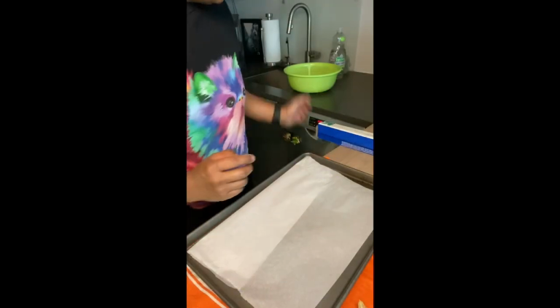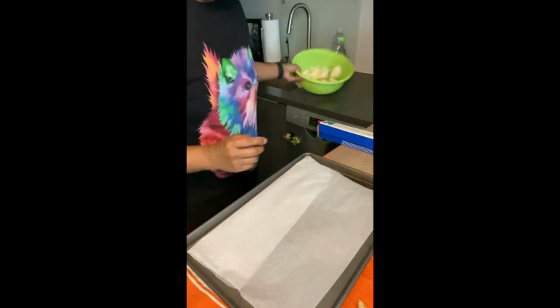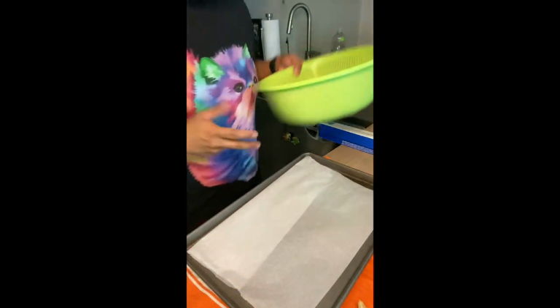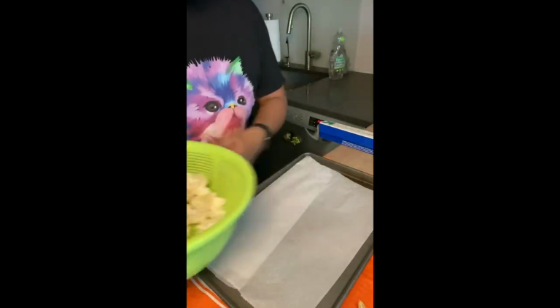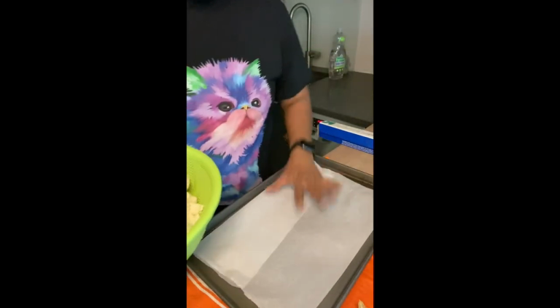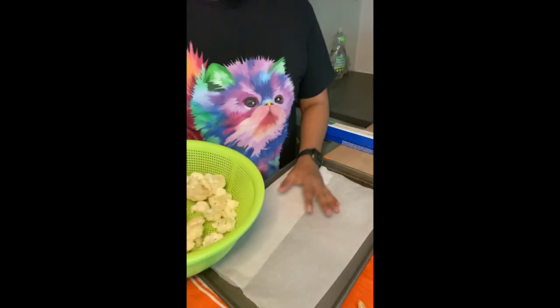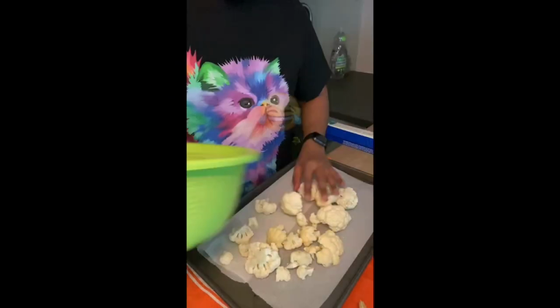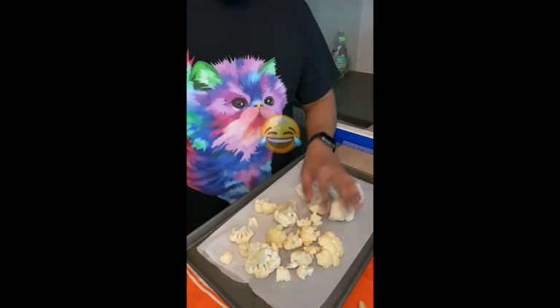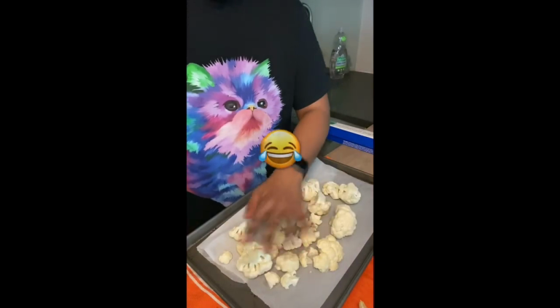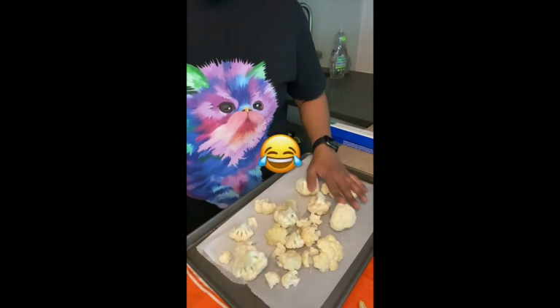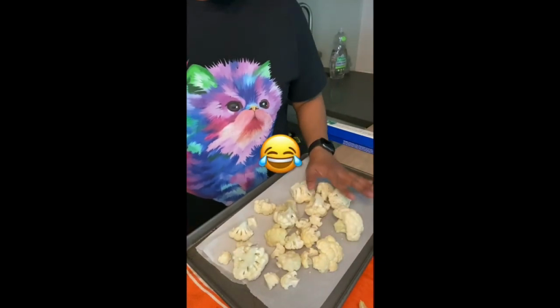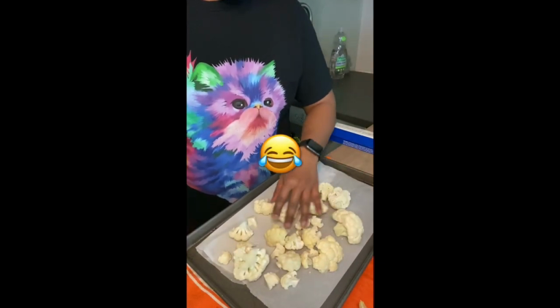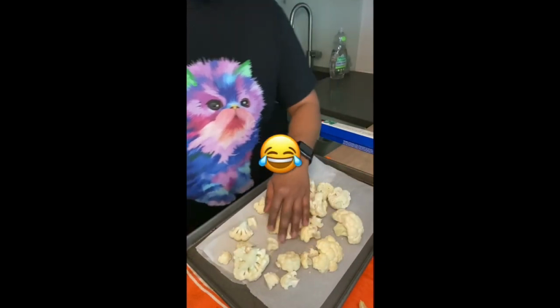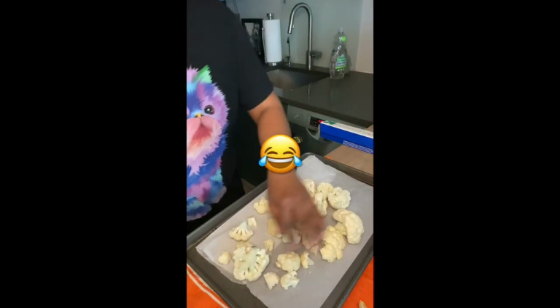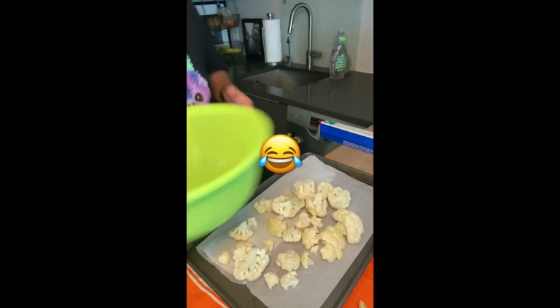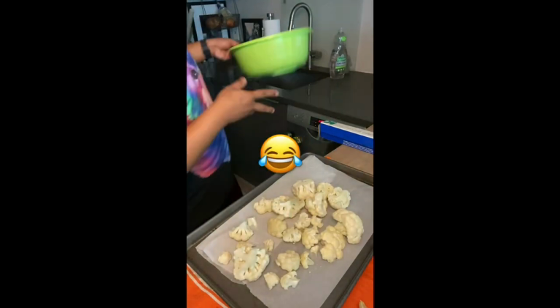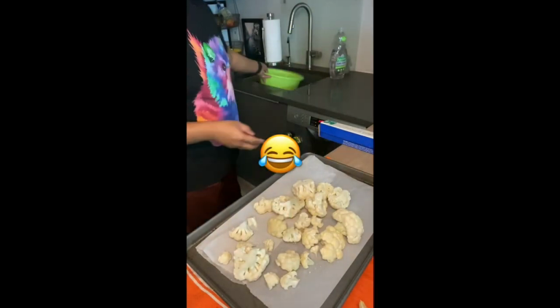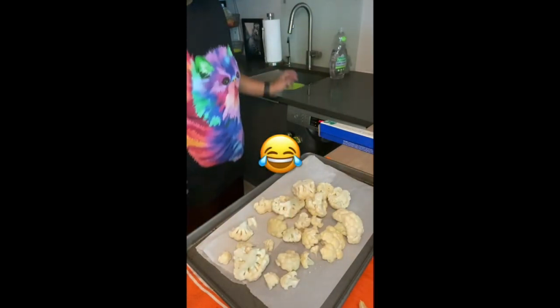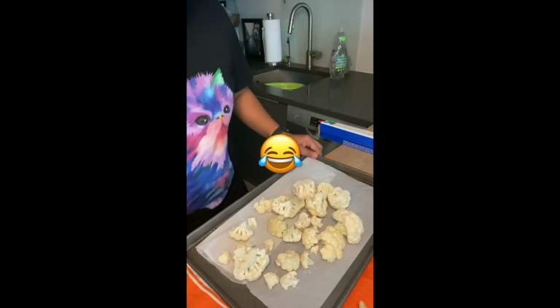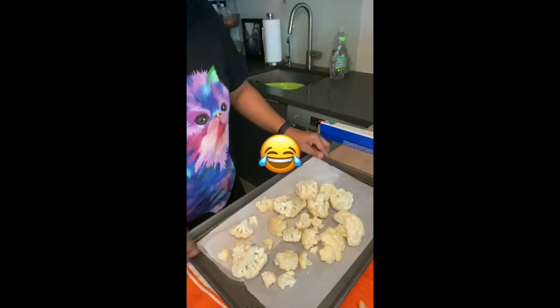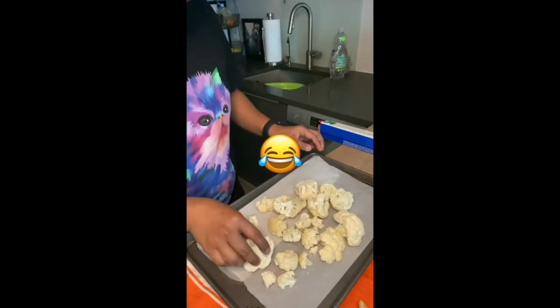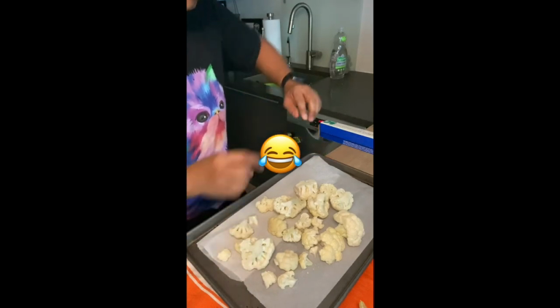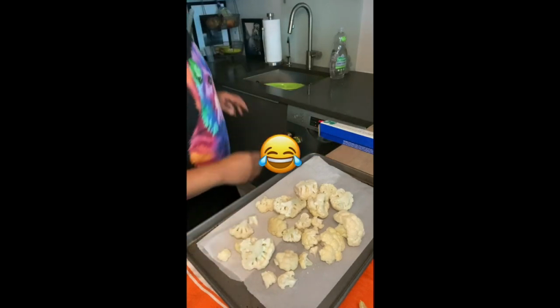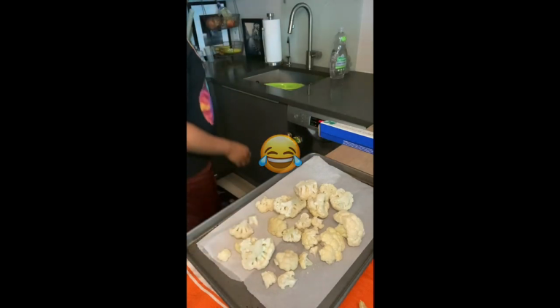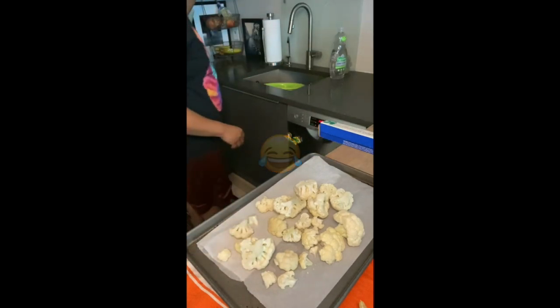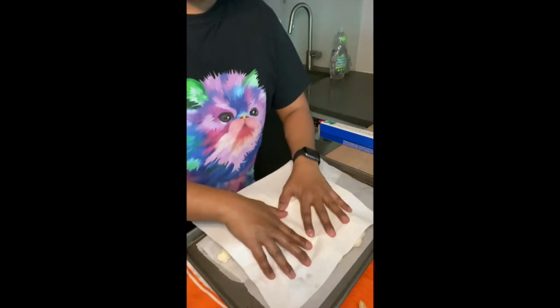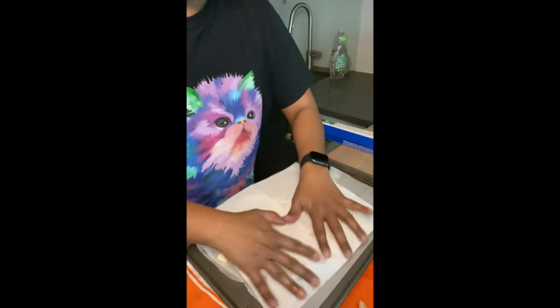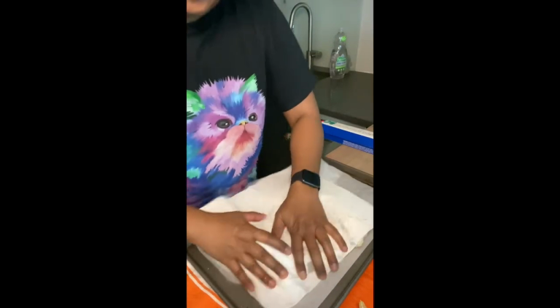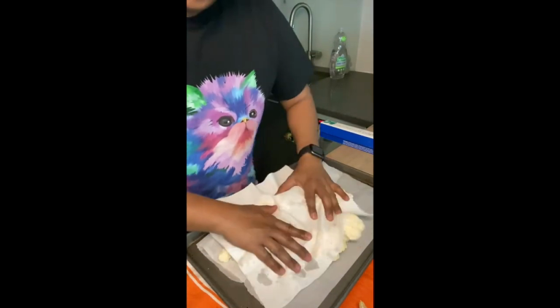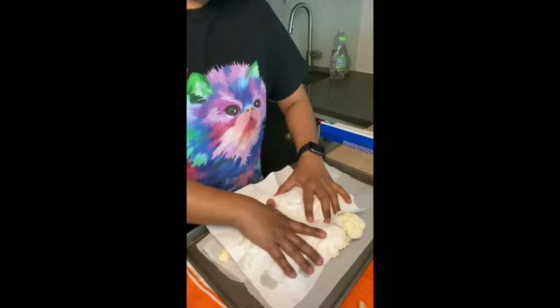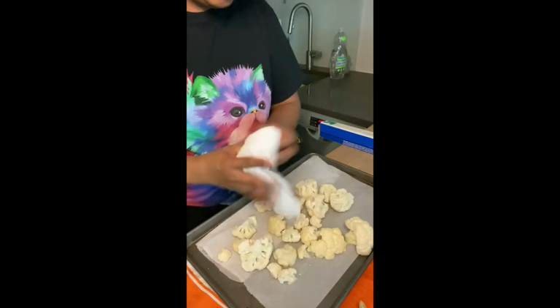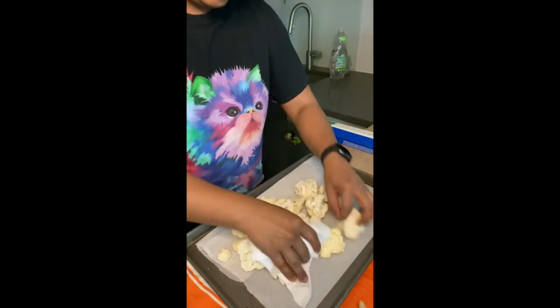I enjoy using parchment paper. Here are my cauliflower that I just washed. It's a little moist. Let me dry them a little bit here.